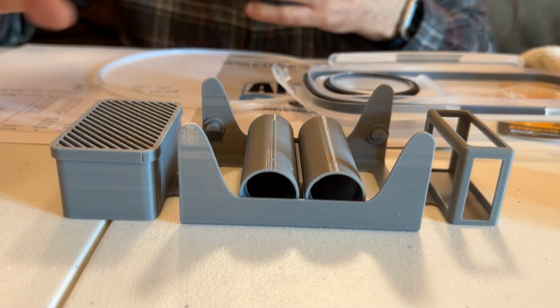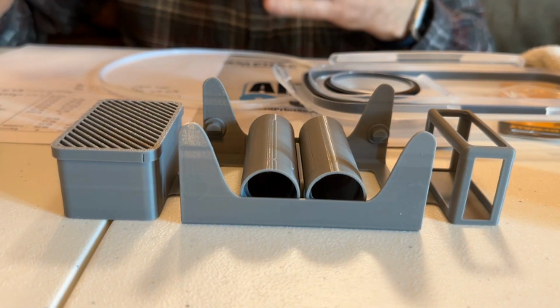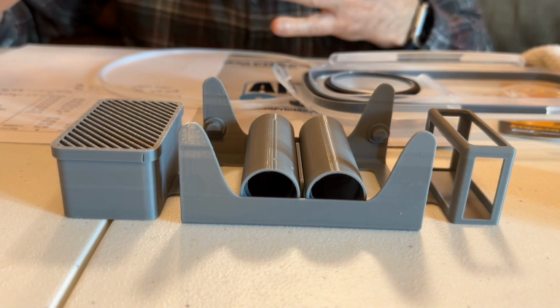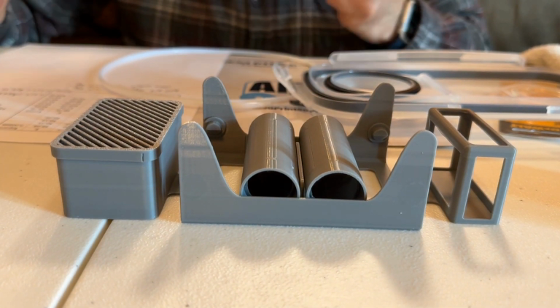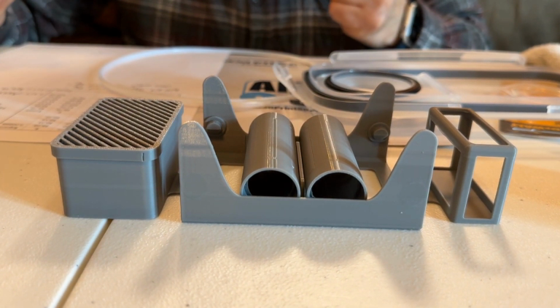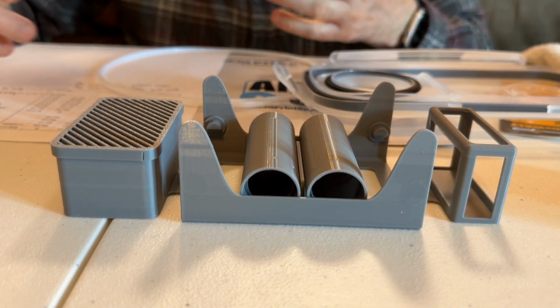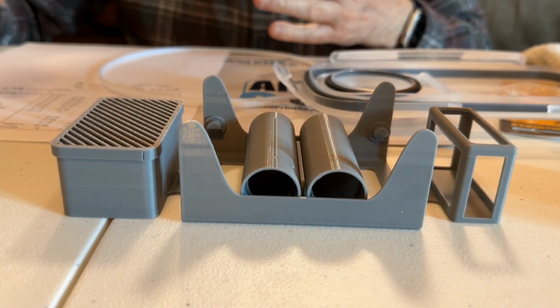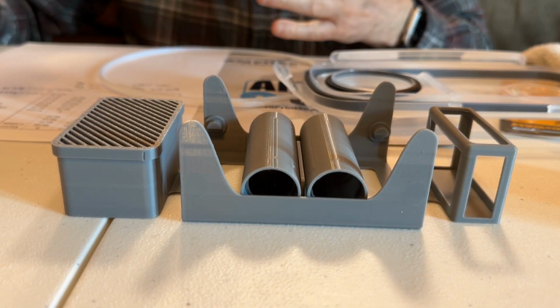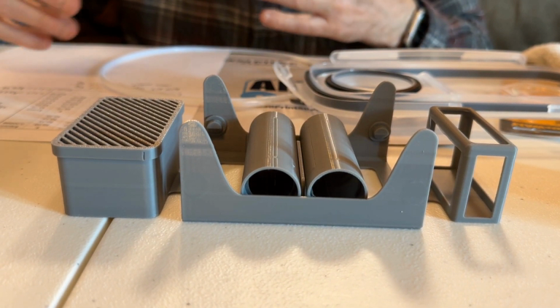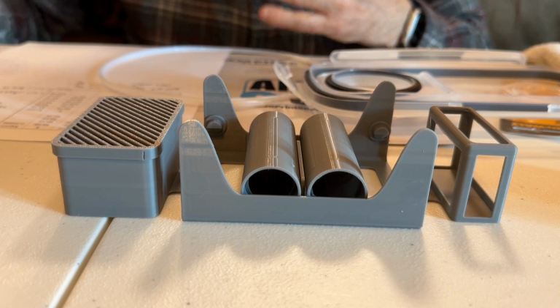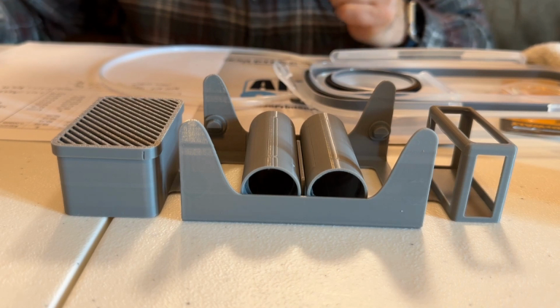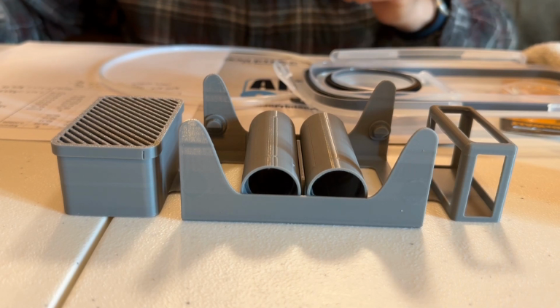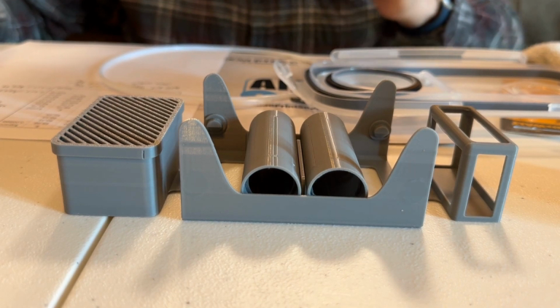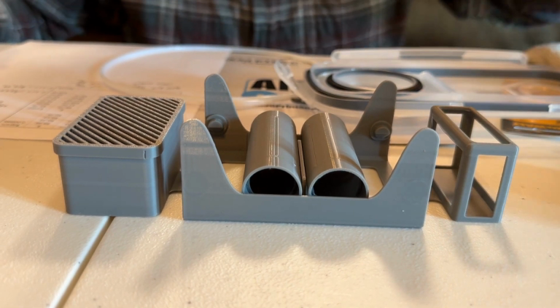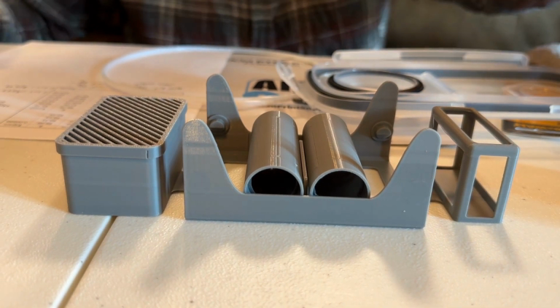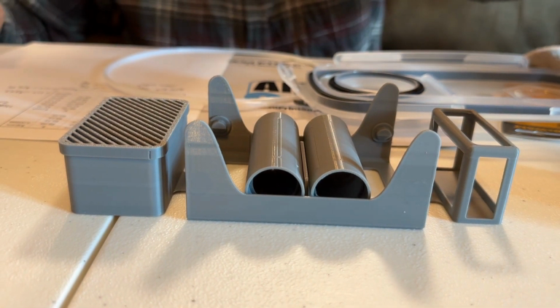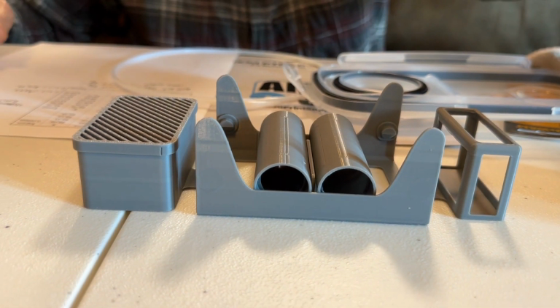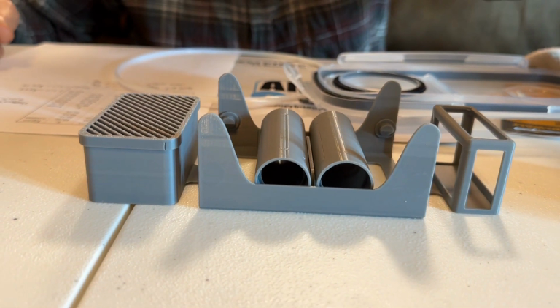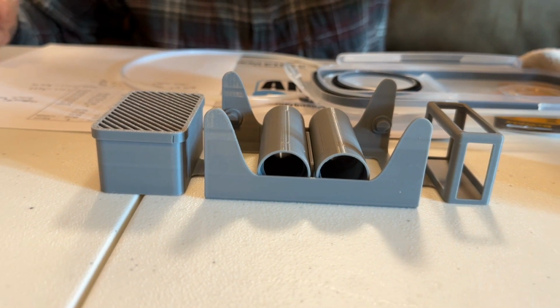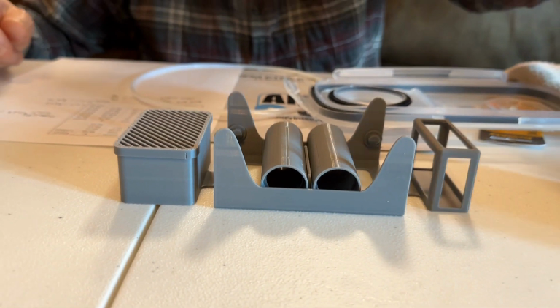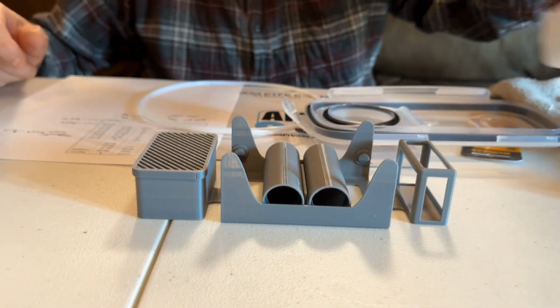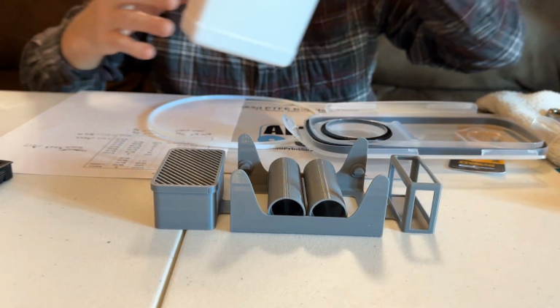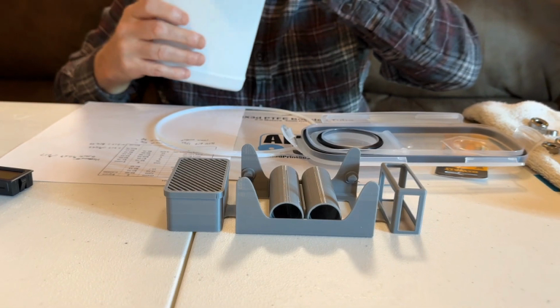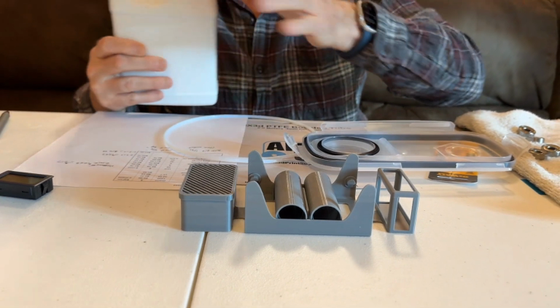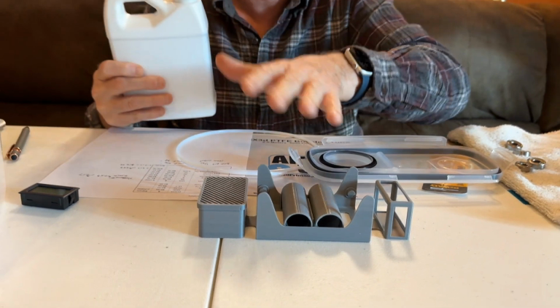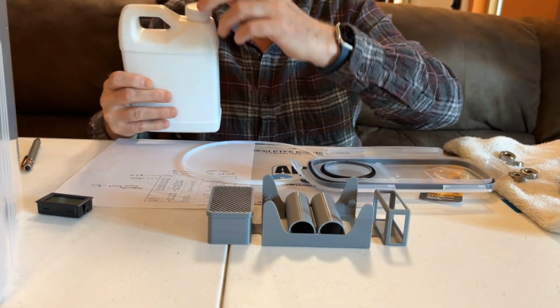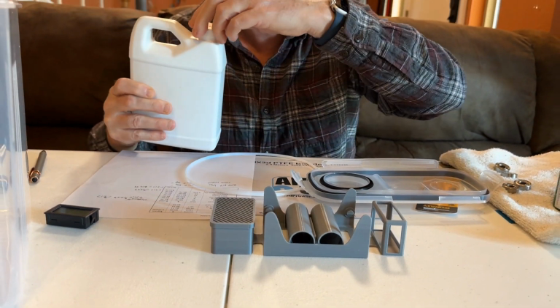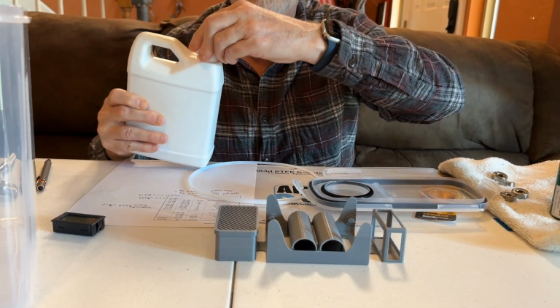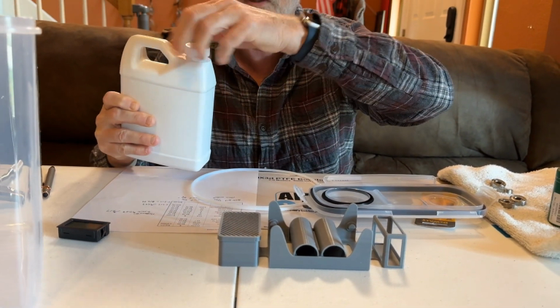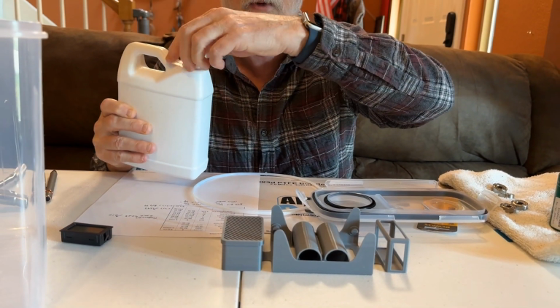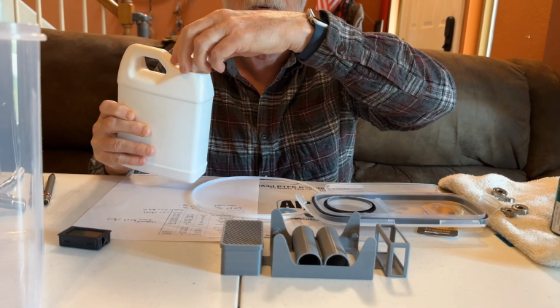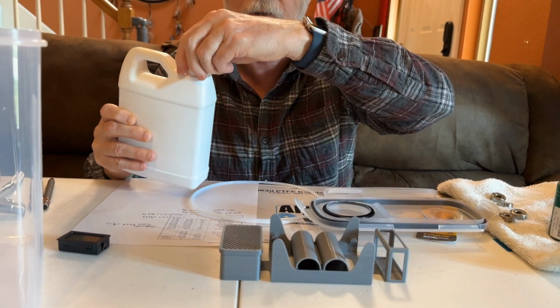Bamboo Lab makes great filament. The cheapest I've seen their refills is about $16.99 for a kilogram. There may be differences in the filament, but this filament is perfectly good and I want to be able to use it.